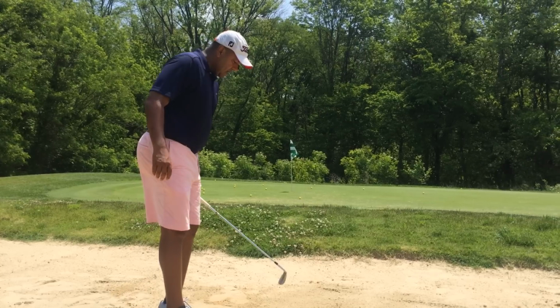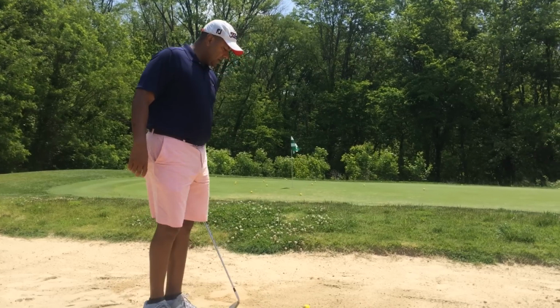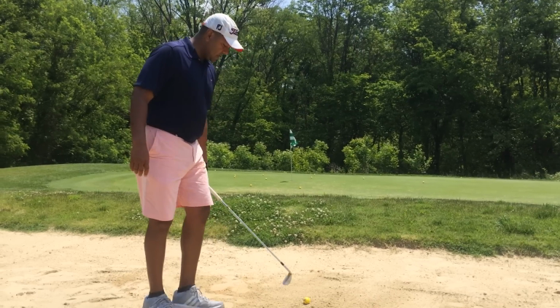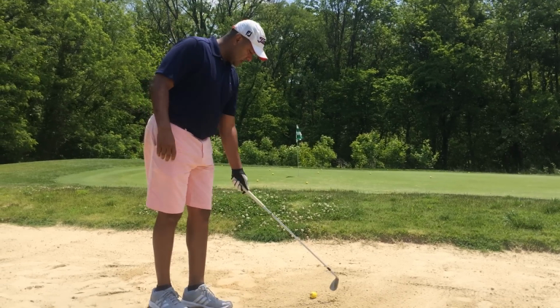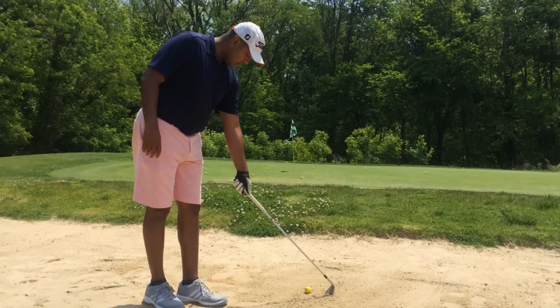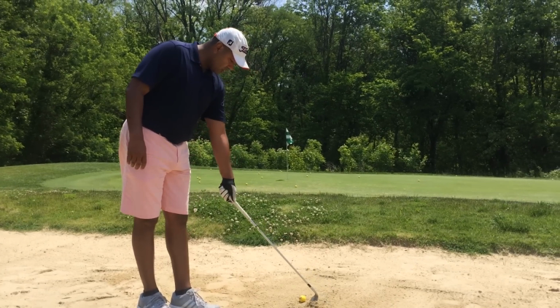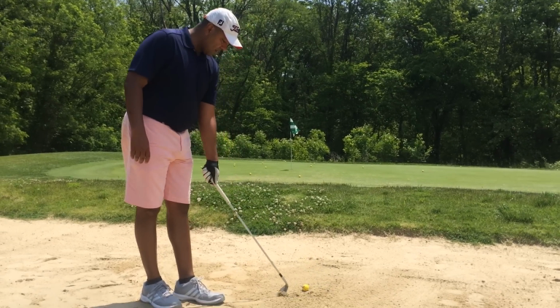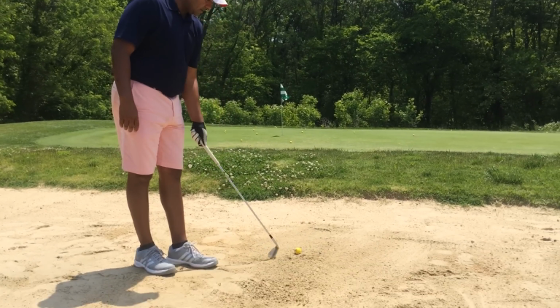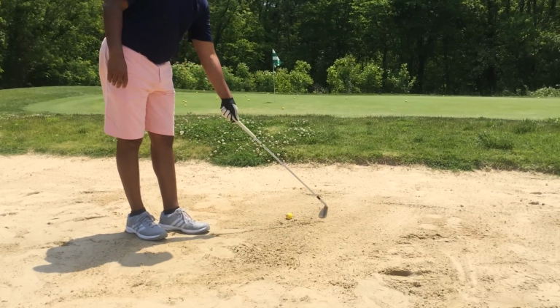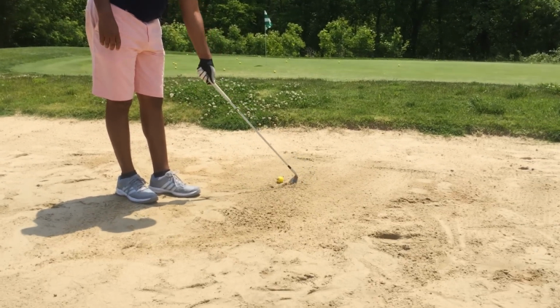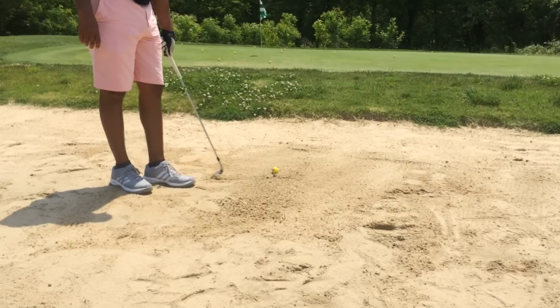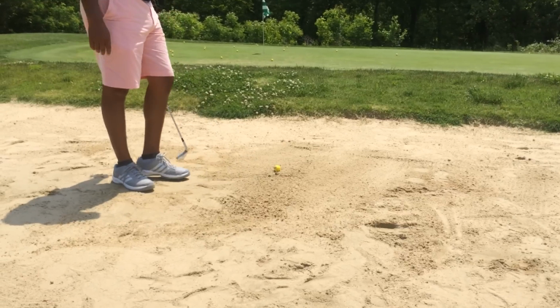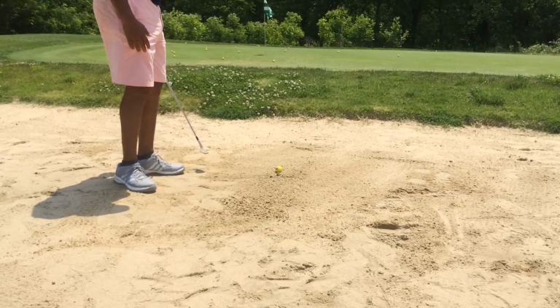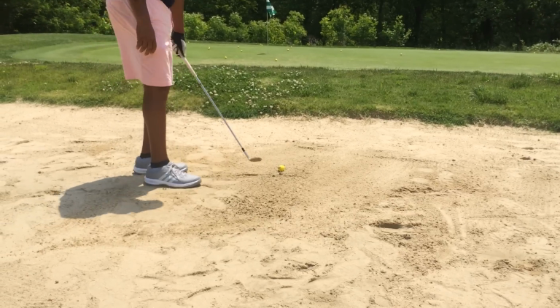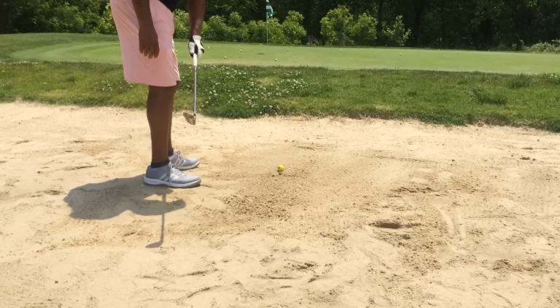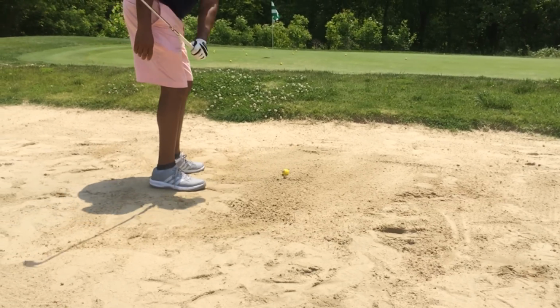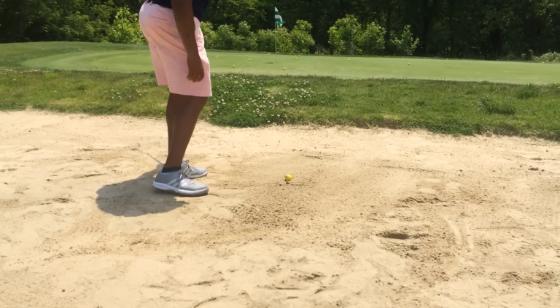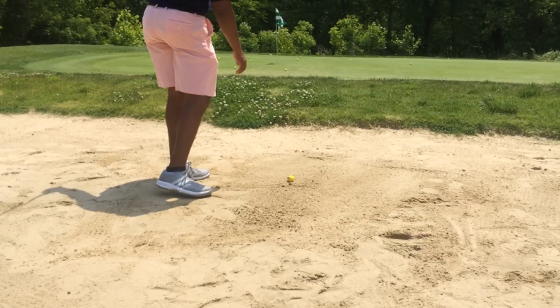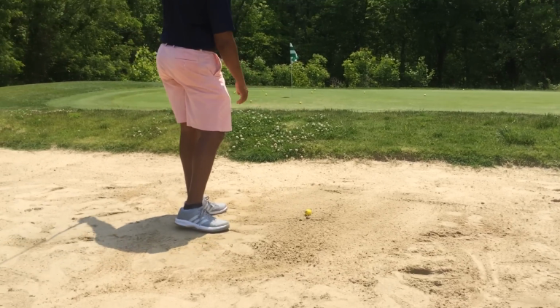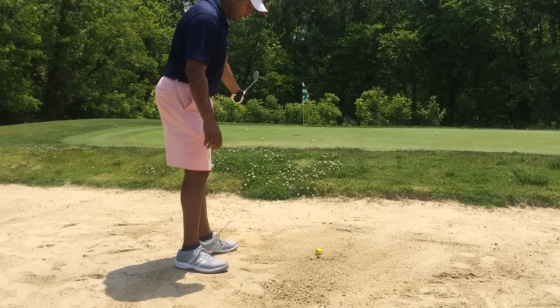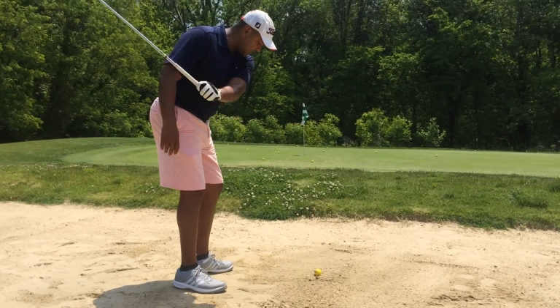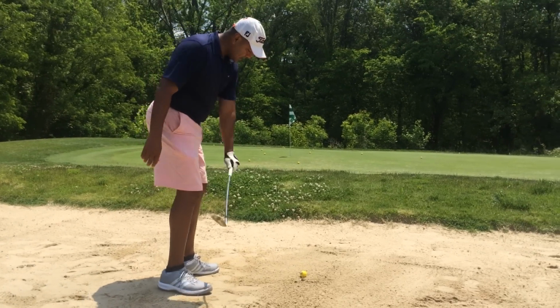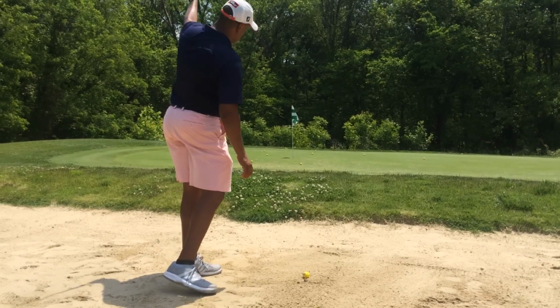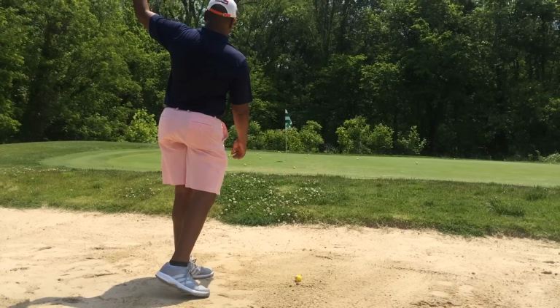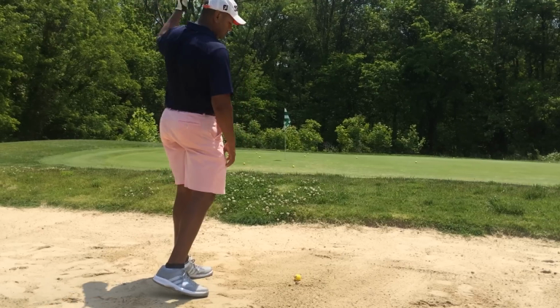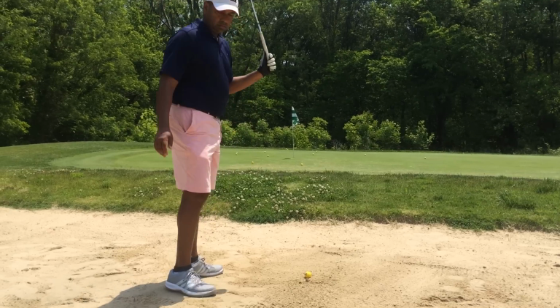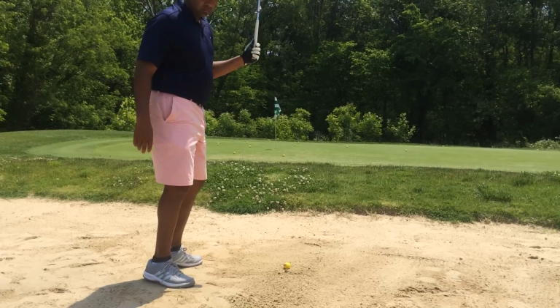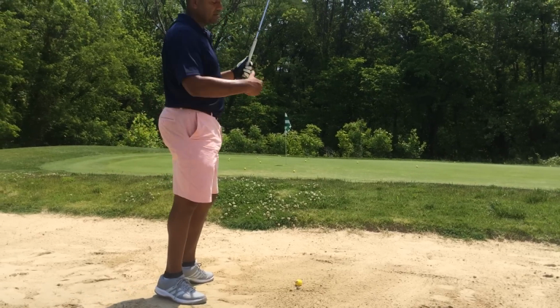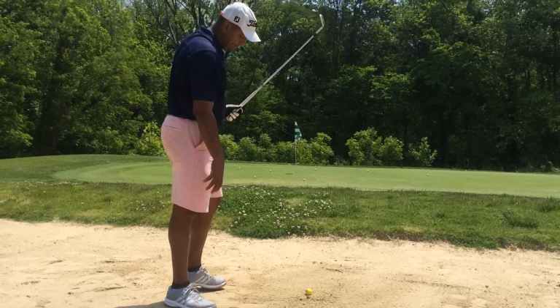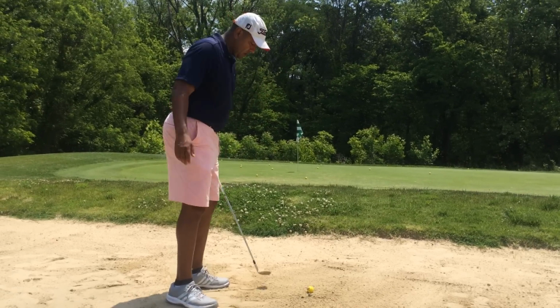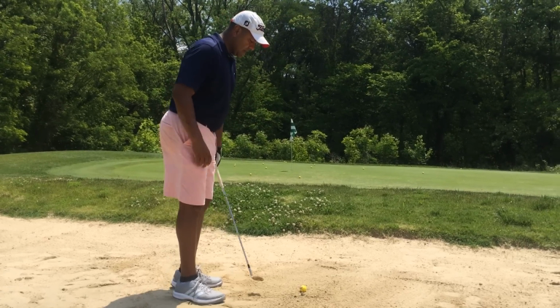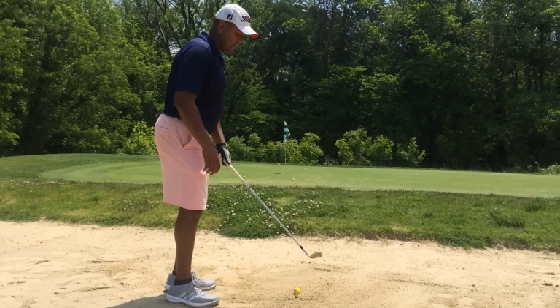What I'm going to do is draw a line about two inches behind the ball, so what I want to do is I want to just splat the sand out of the ball, out of the trap.